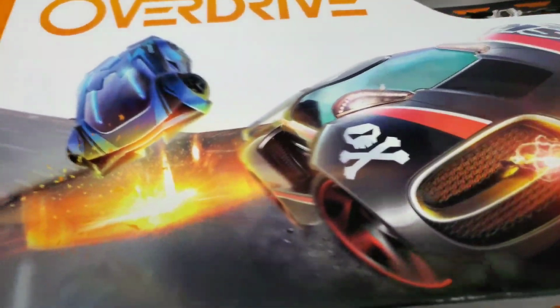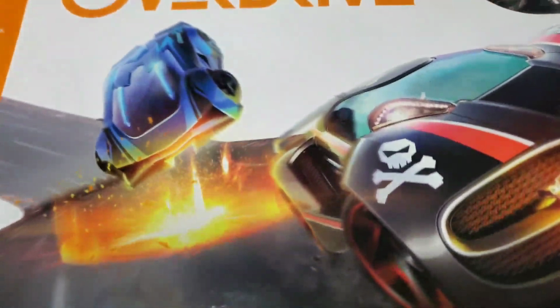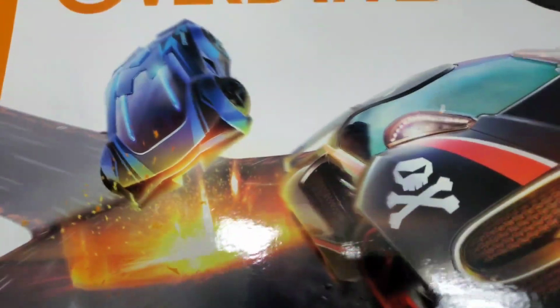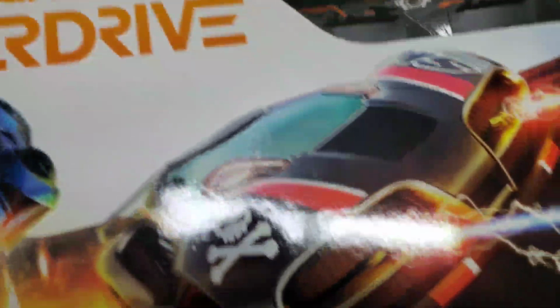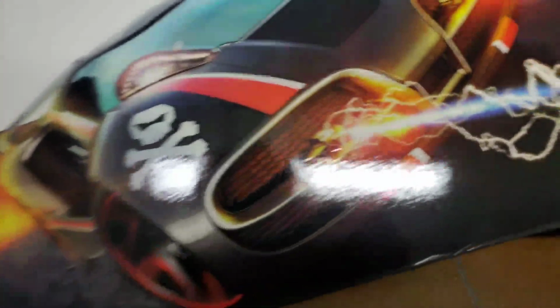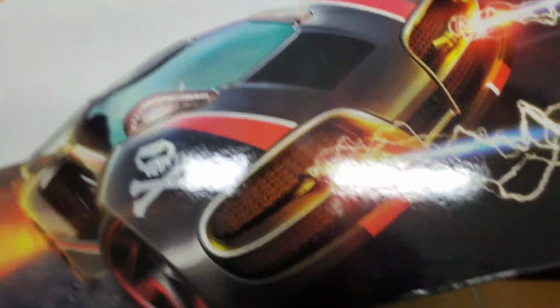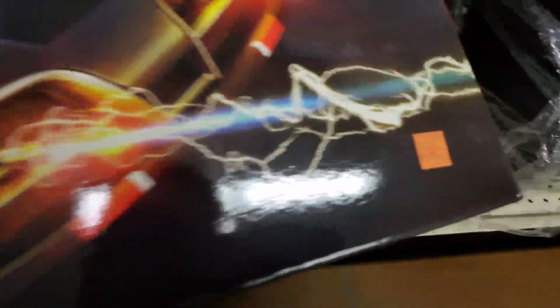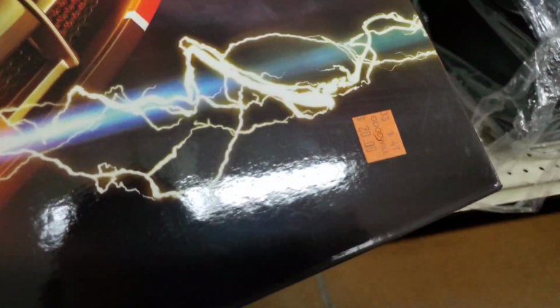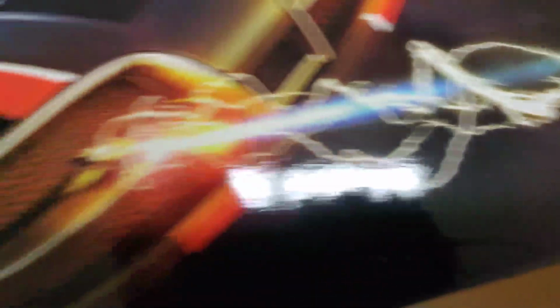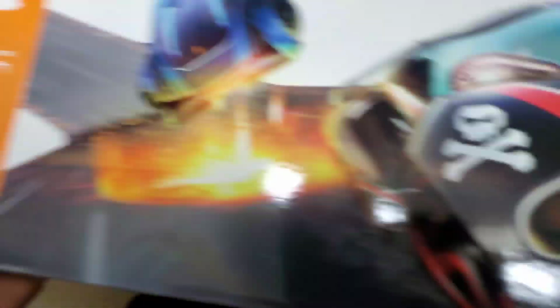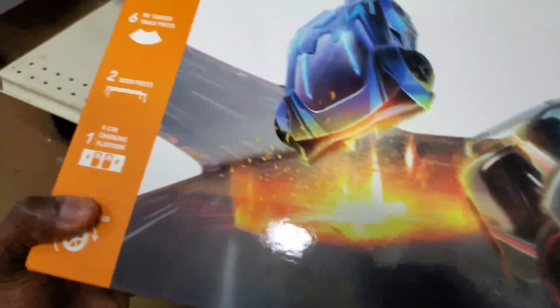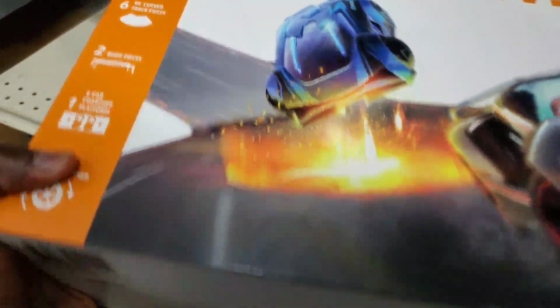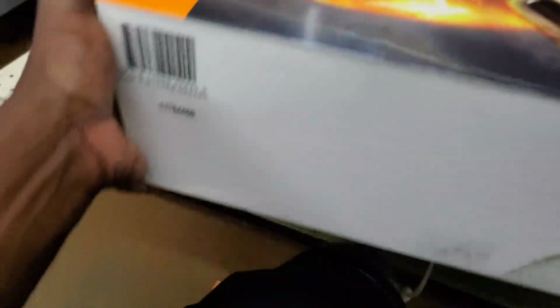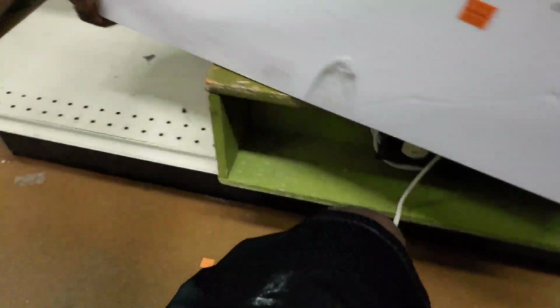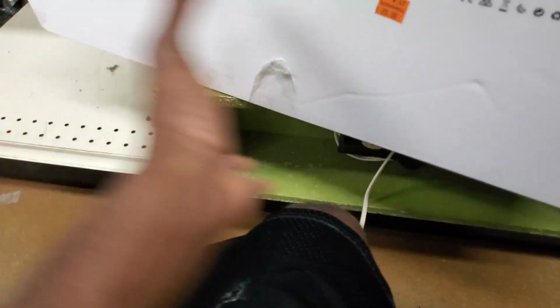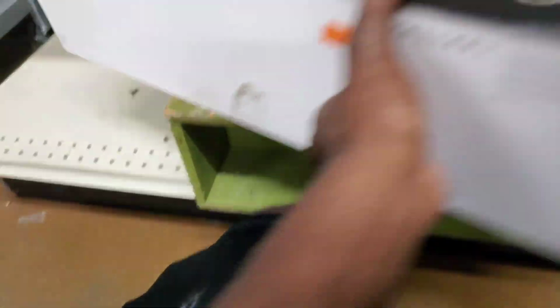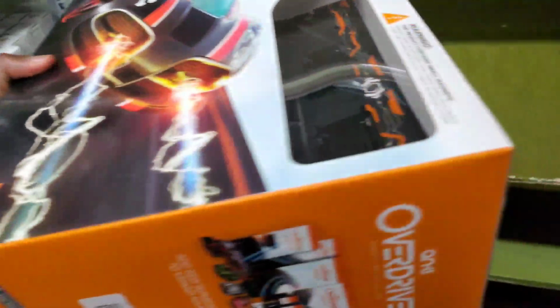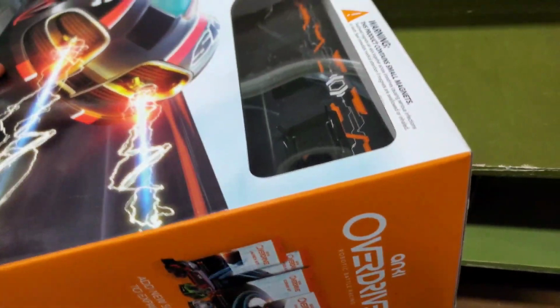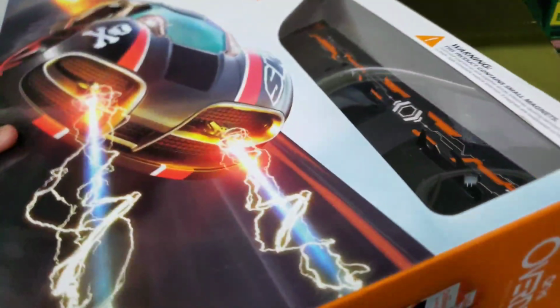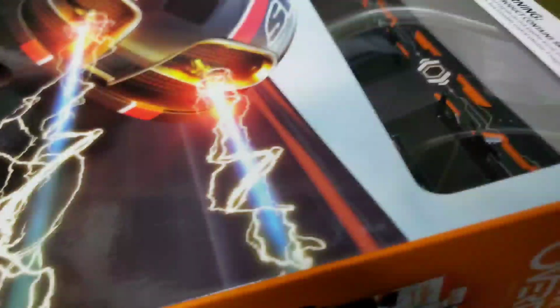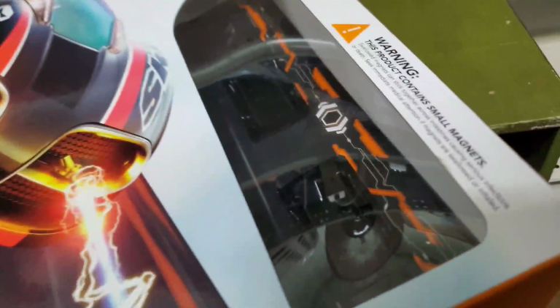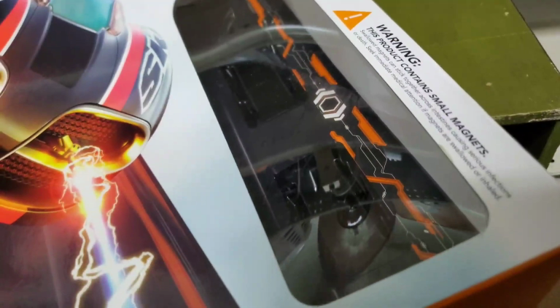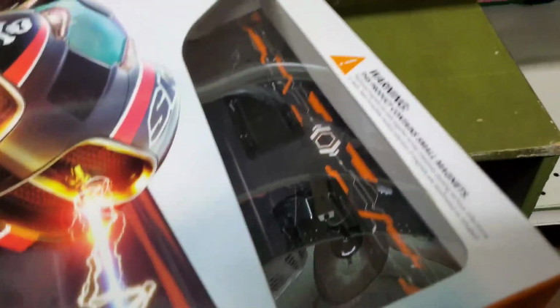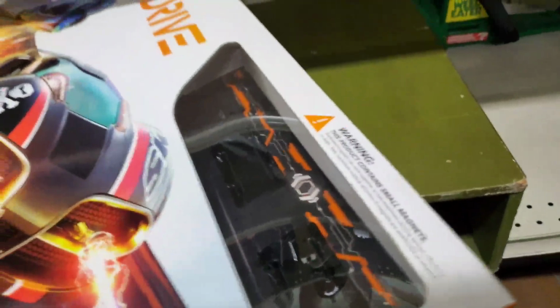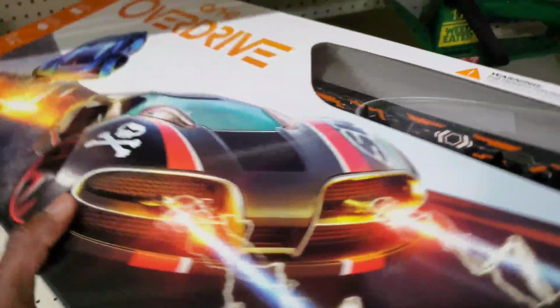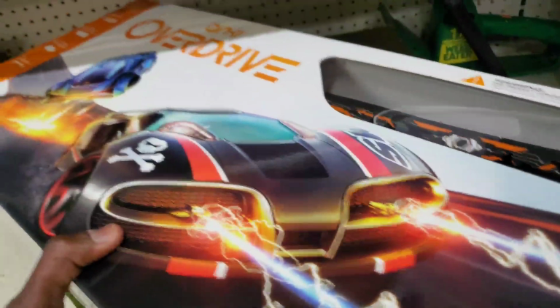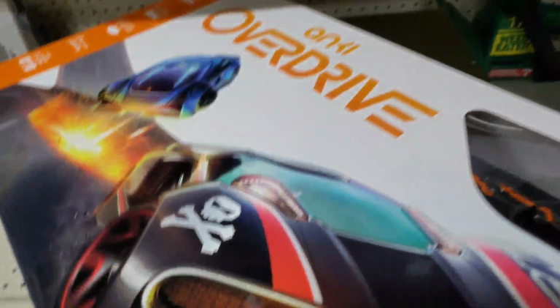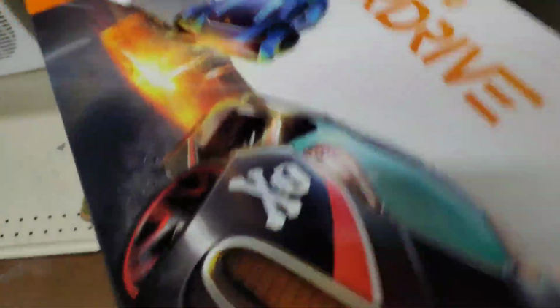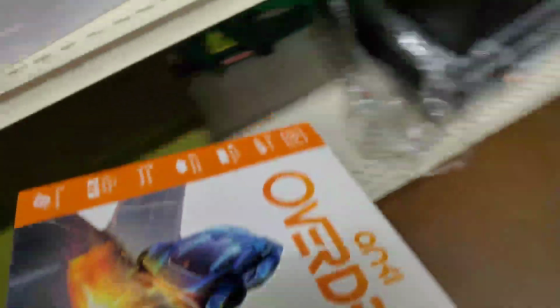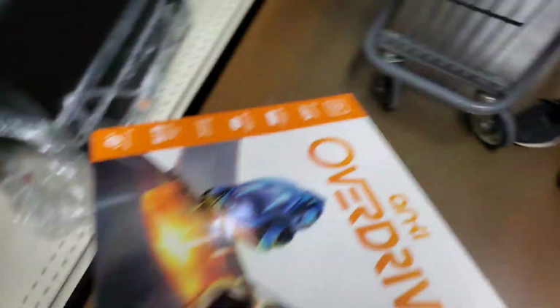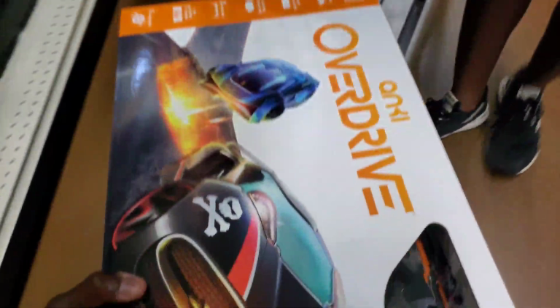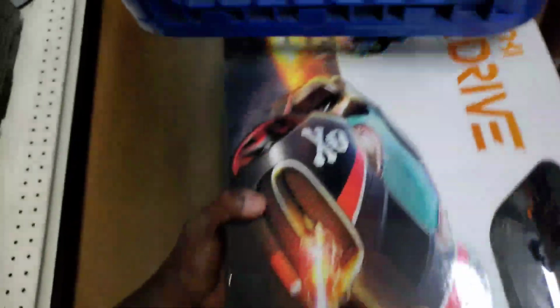This is called Inky Overdrive for $20 — no idea what it is. Oh, it's a race car set. However, I don't know if it's all together, so we're going to take a look at this.